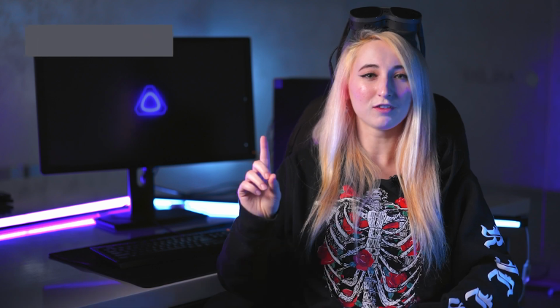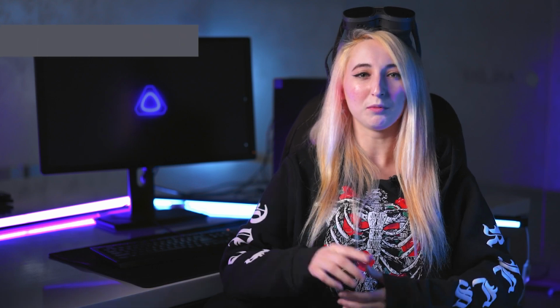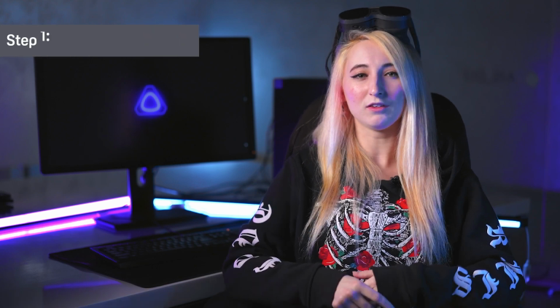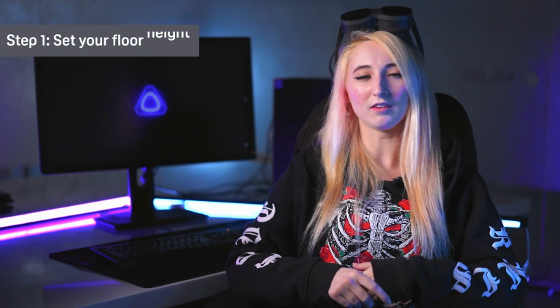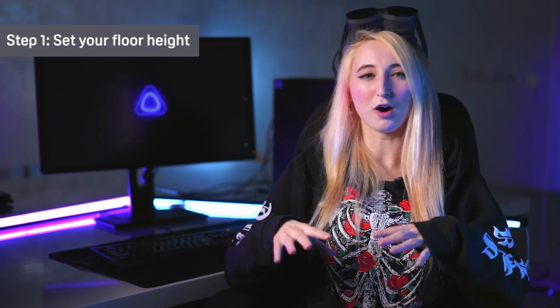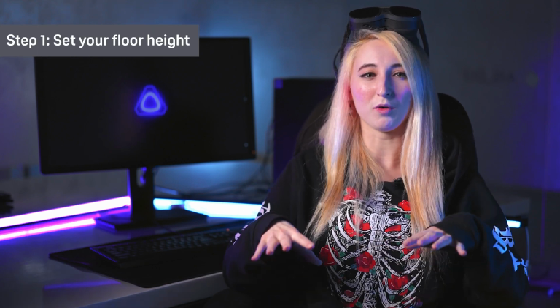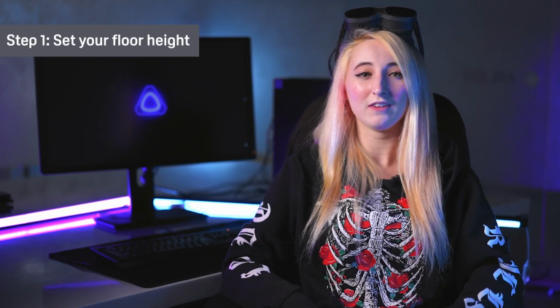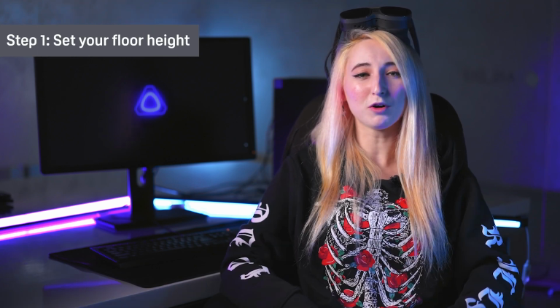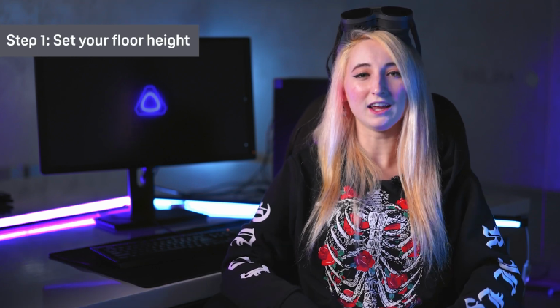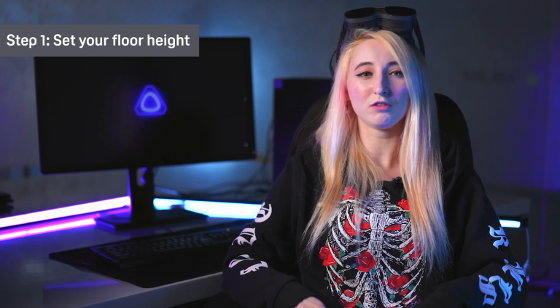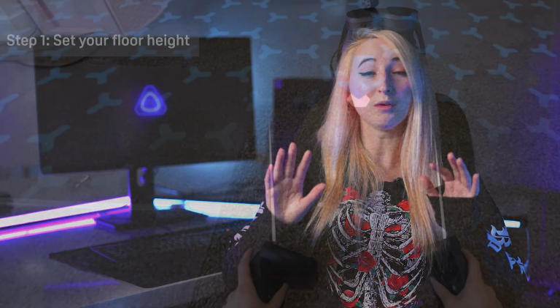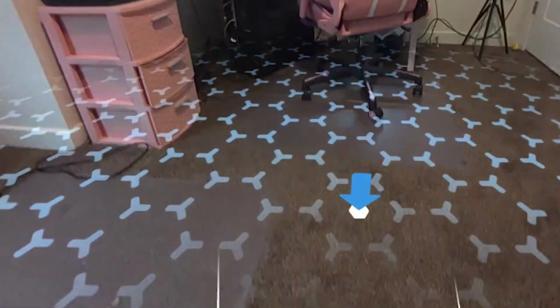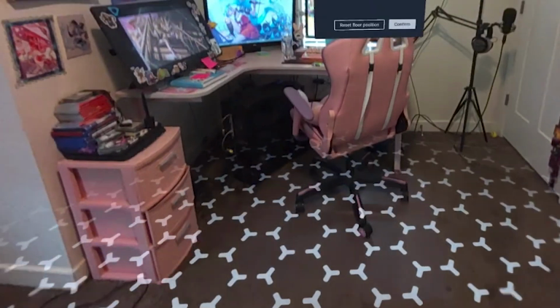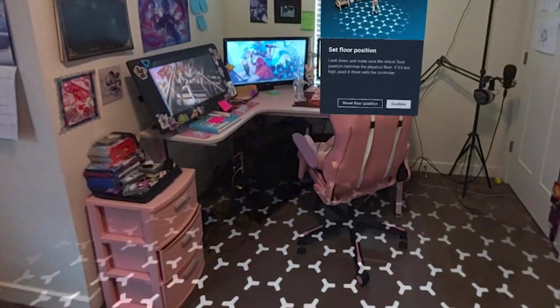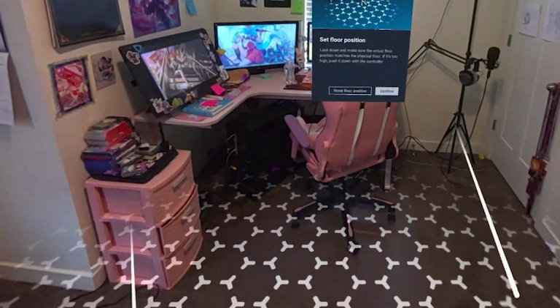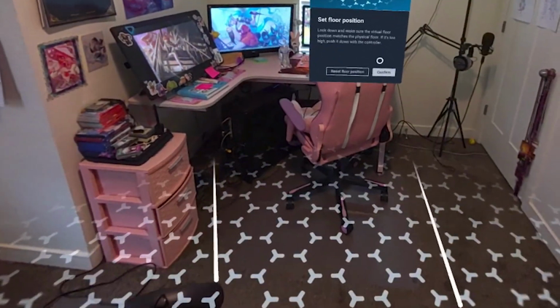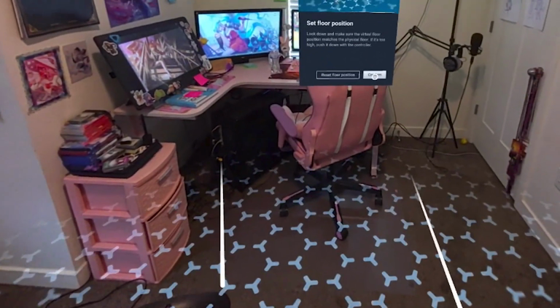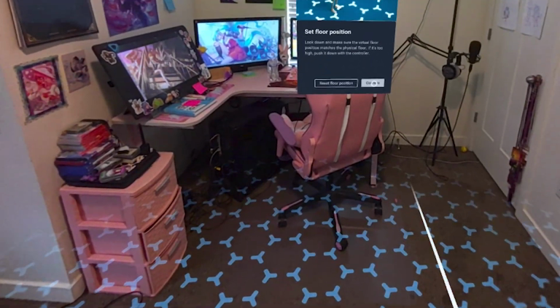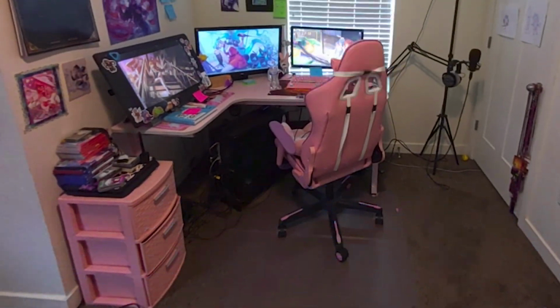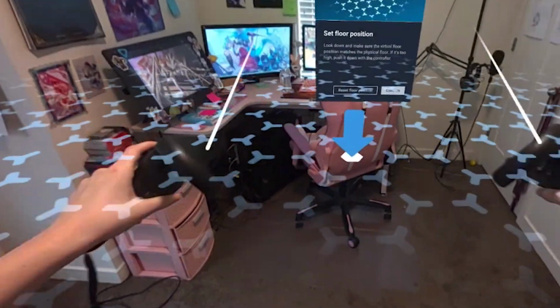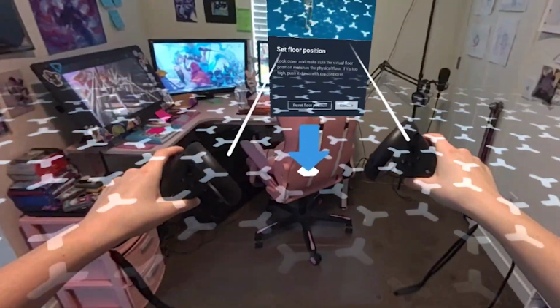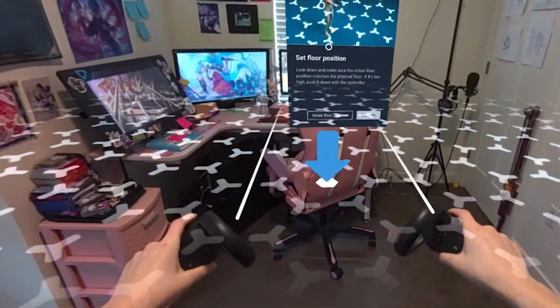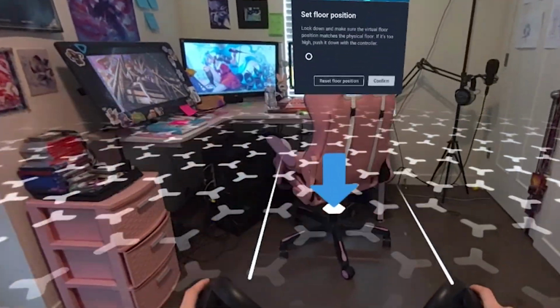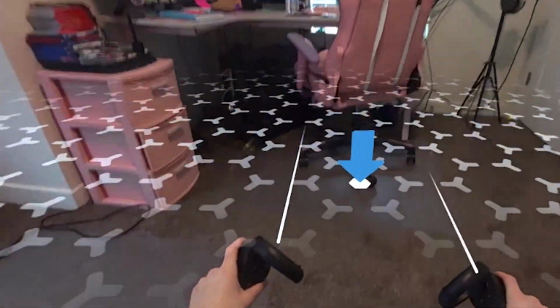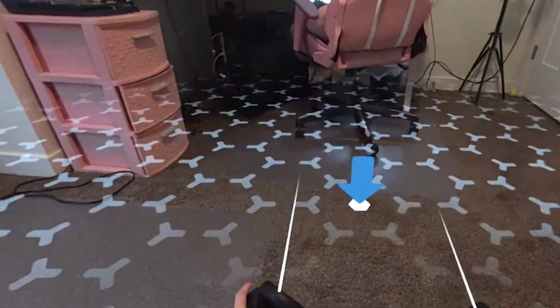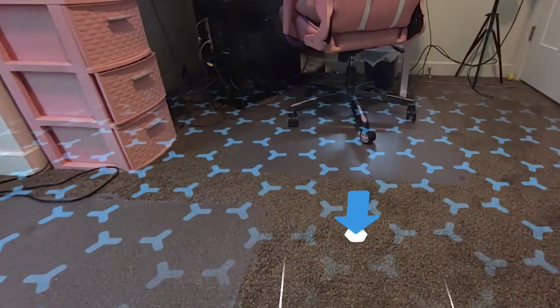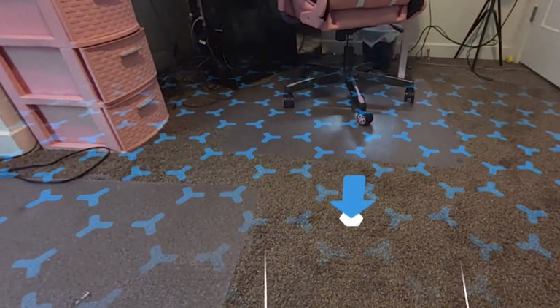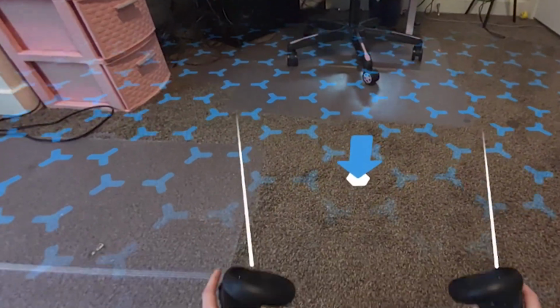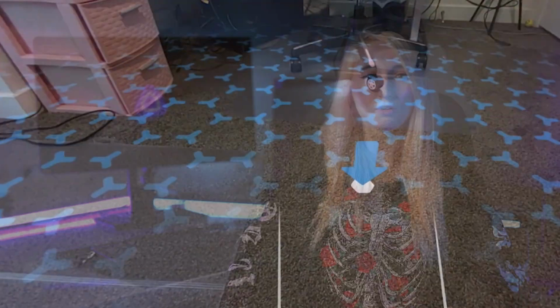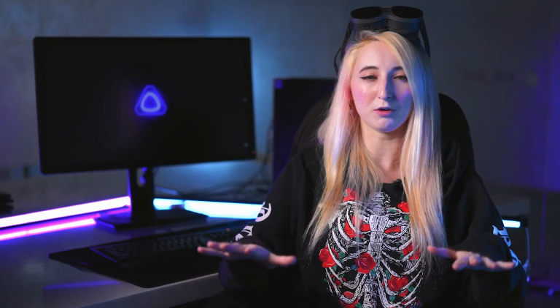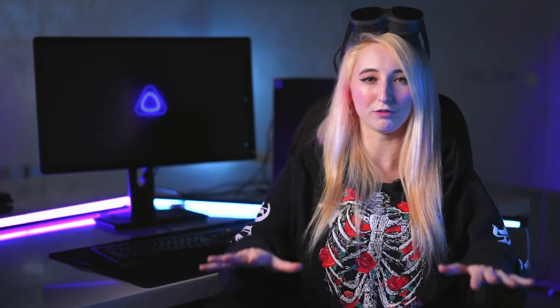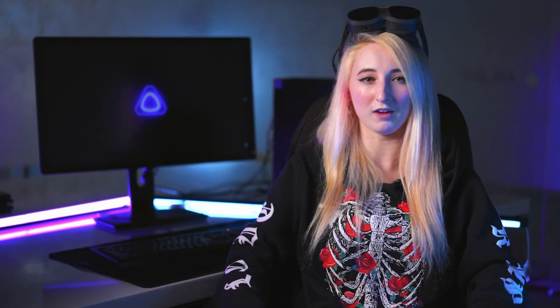The first step will be to set up our floor. The onboard tracking cameras do a really great job of sensing the floor's height, and if you need to adjust further, all you have to do is move it with your hands or your controller and push the floor down.